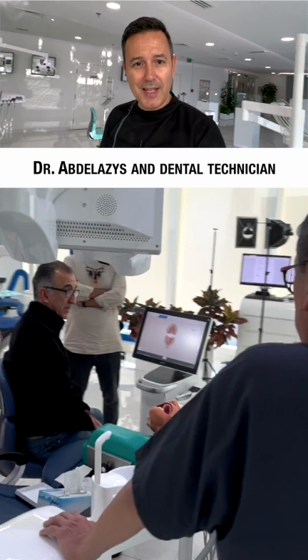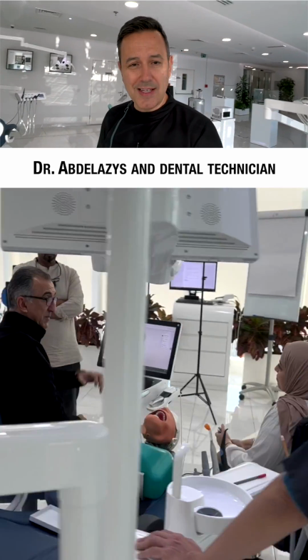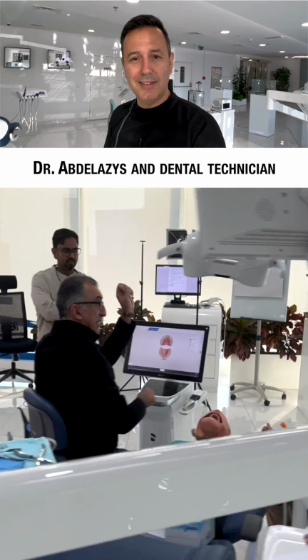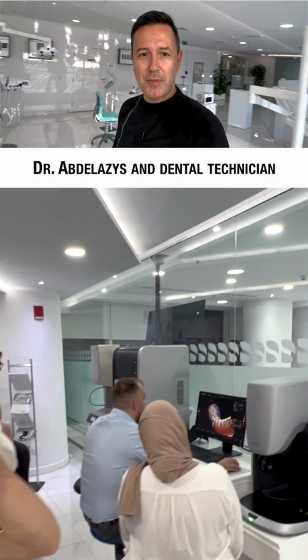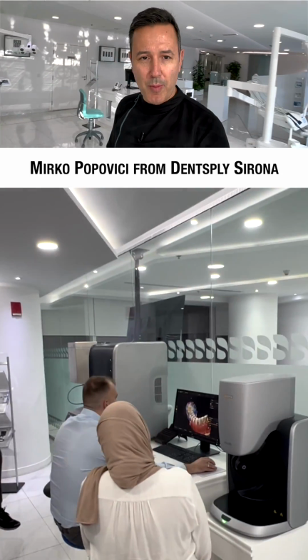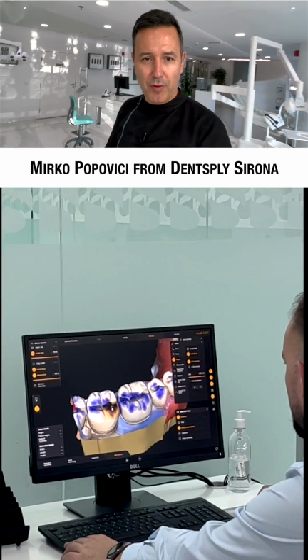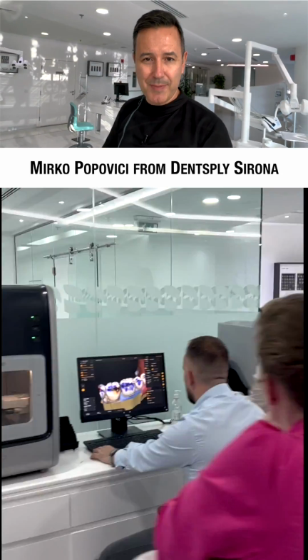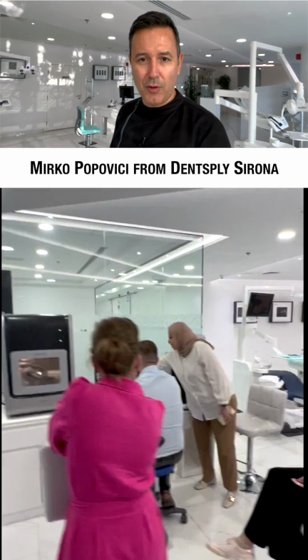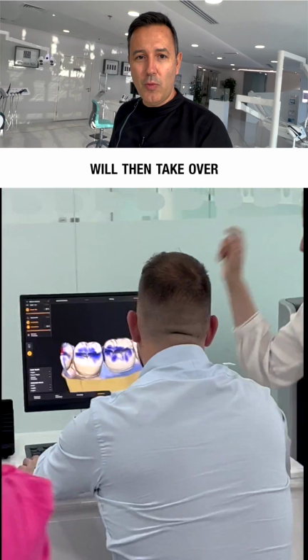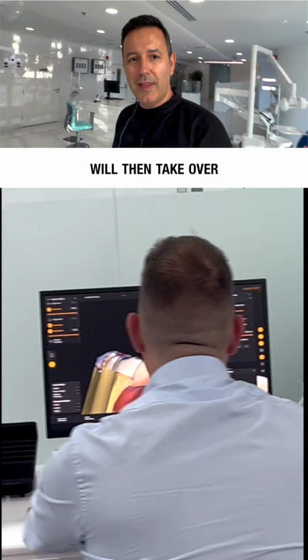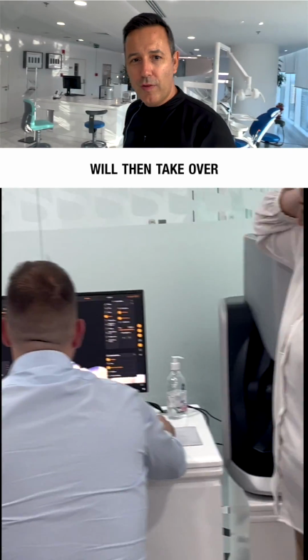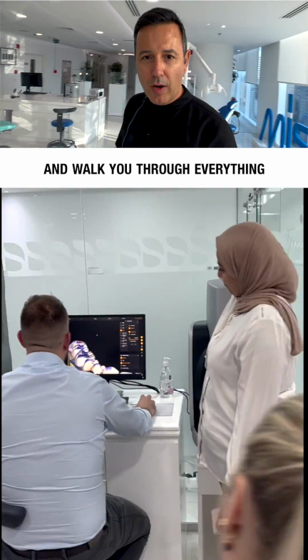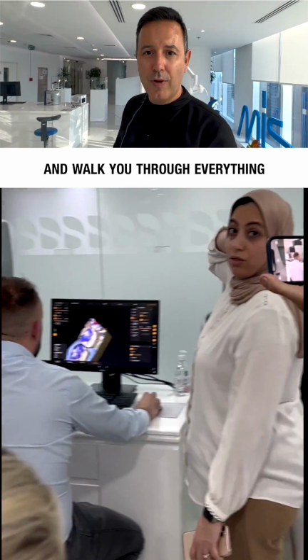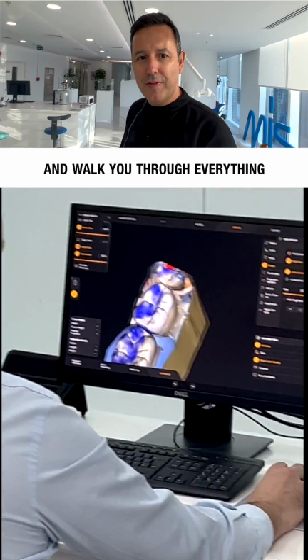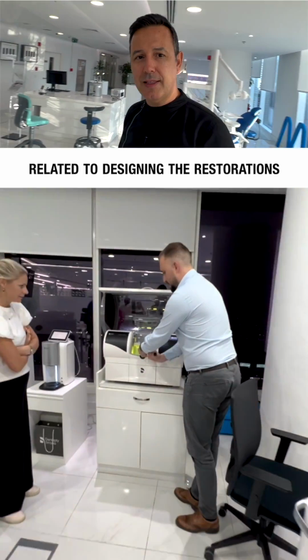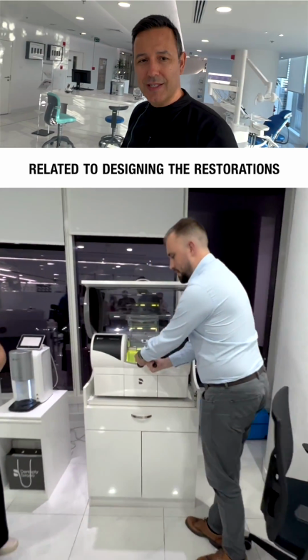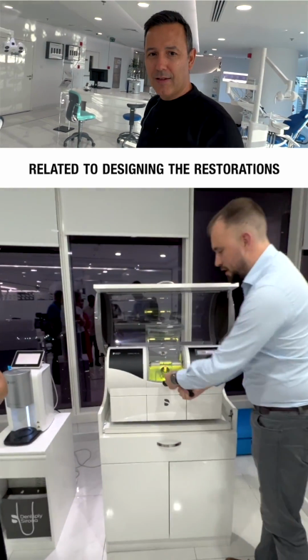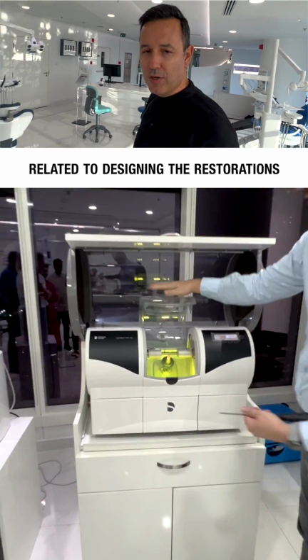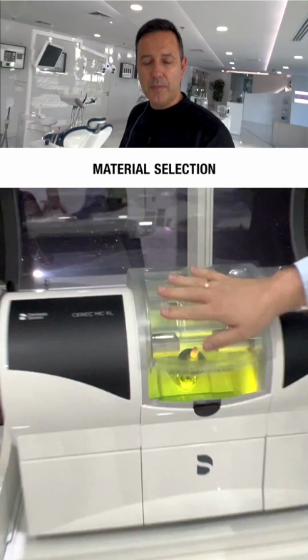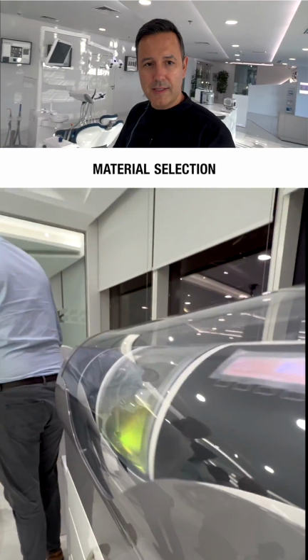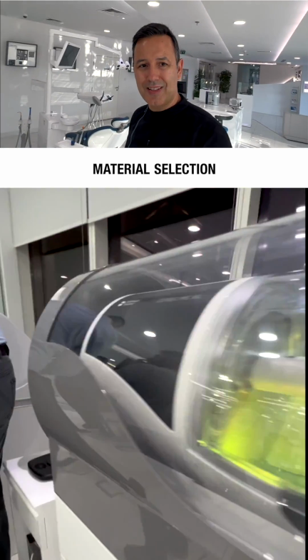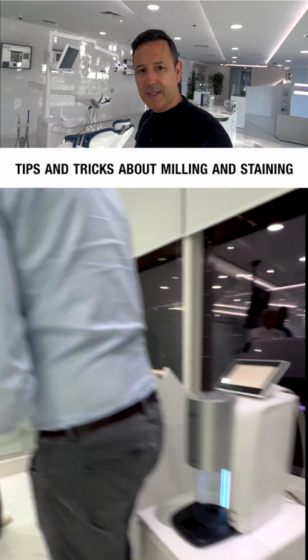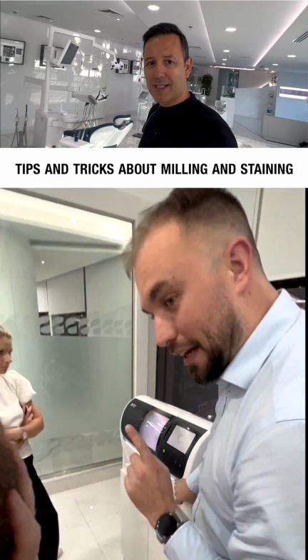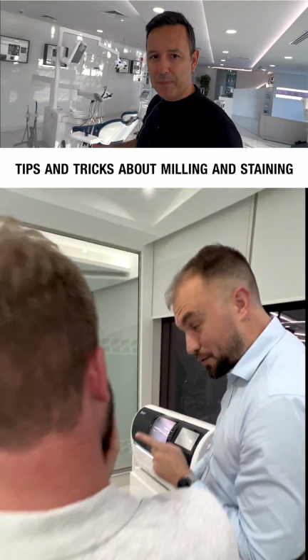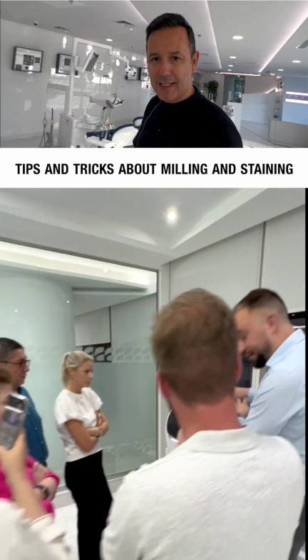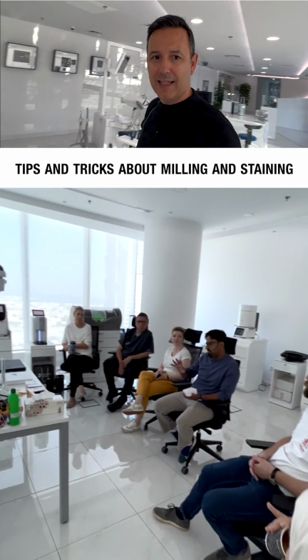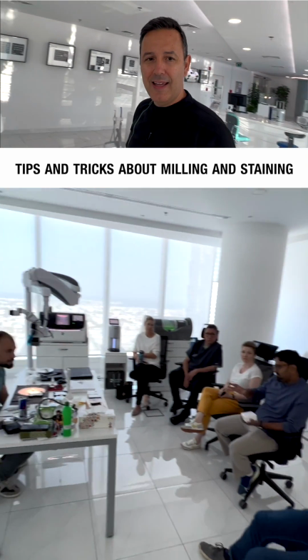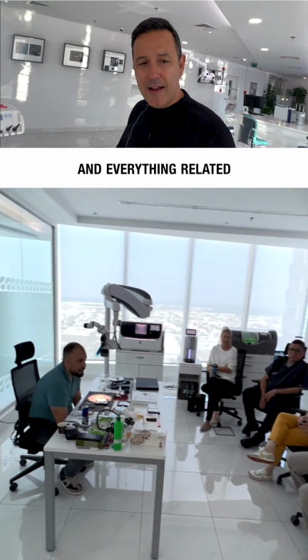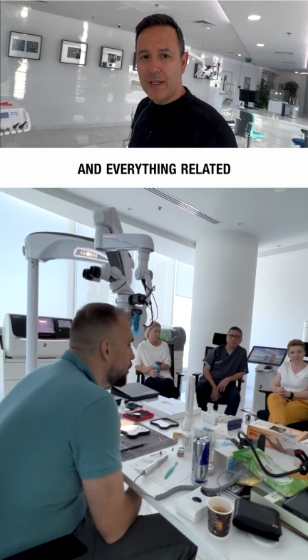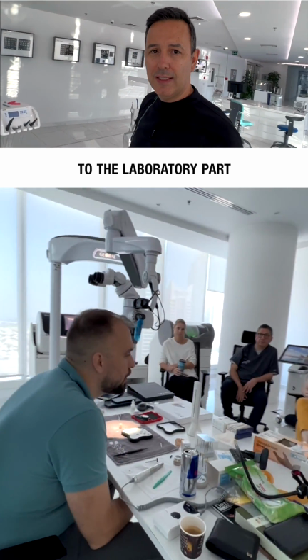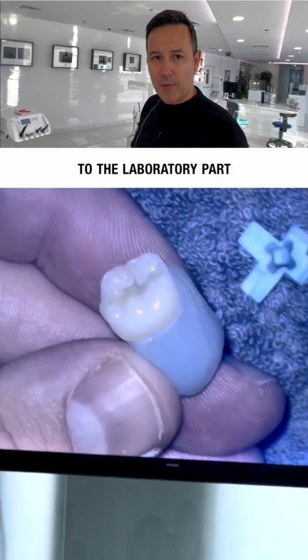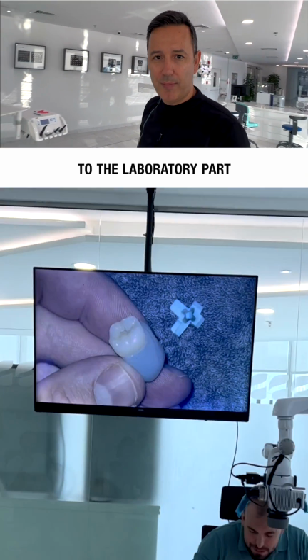Dr. Abdelaziz and dental technician Mirko Popovic from Dentsply Sirona will then take over and walk you through everything related to designing the restorations, material selection, and tips and tricks about milling, staining, and everything related to the laboratory part.